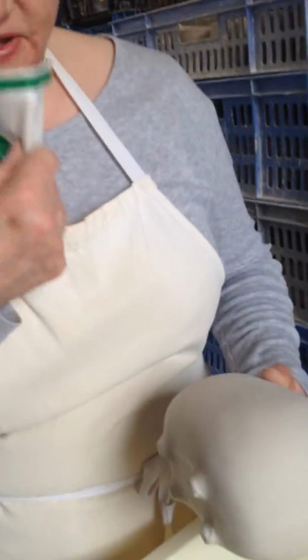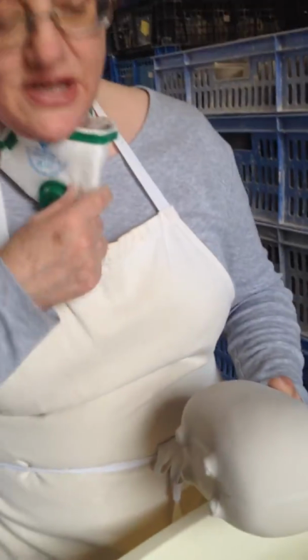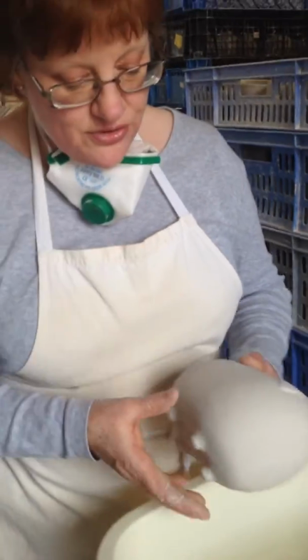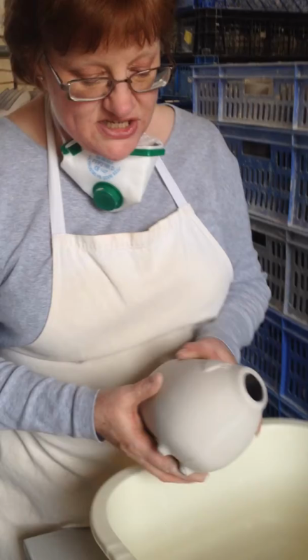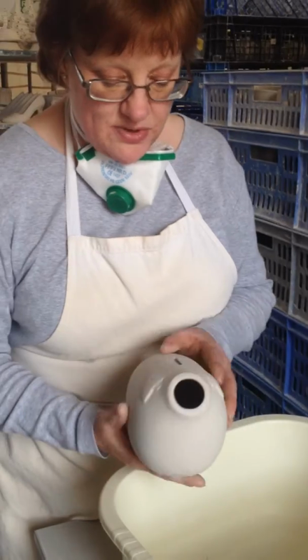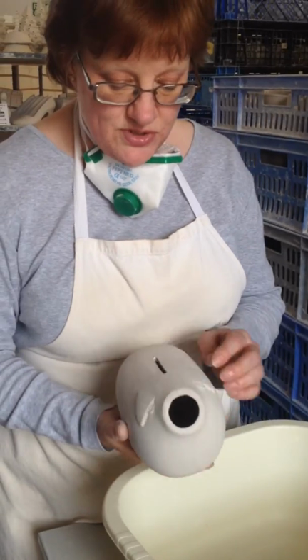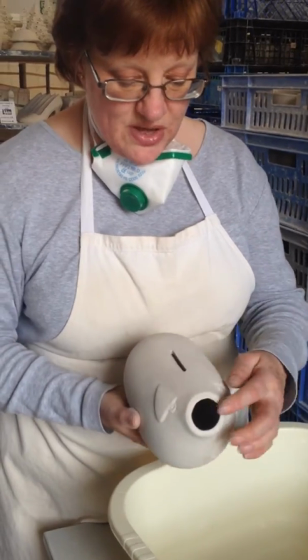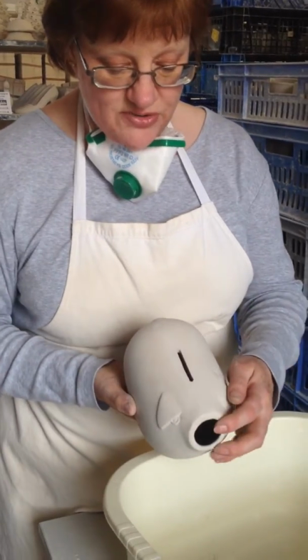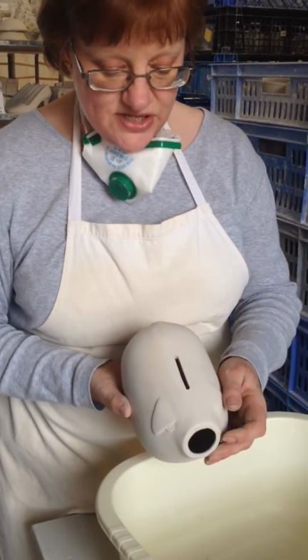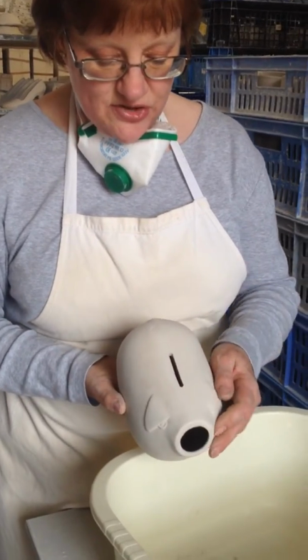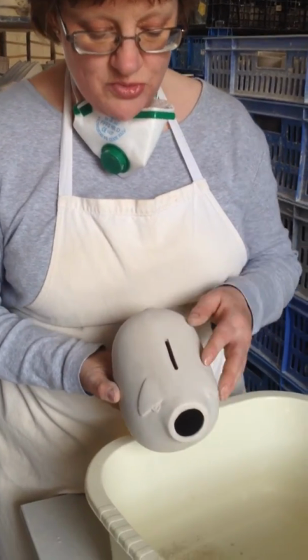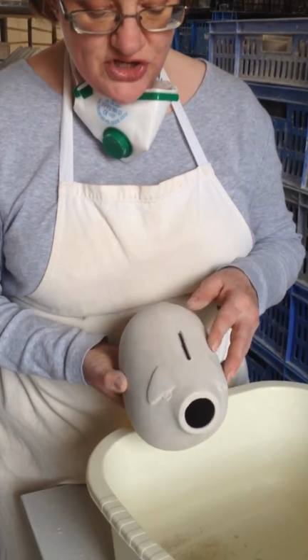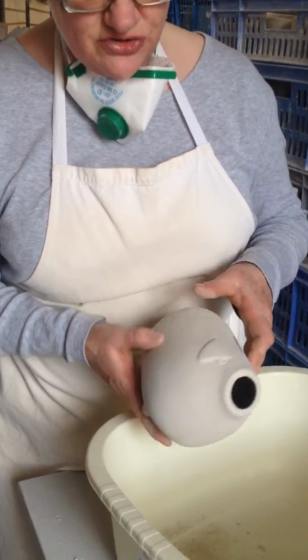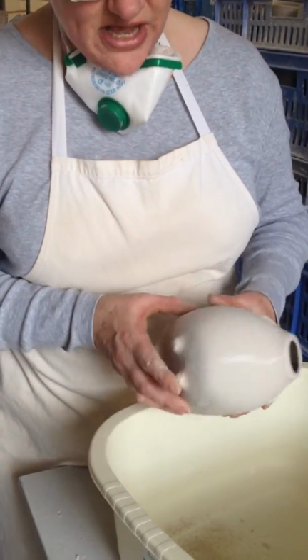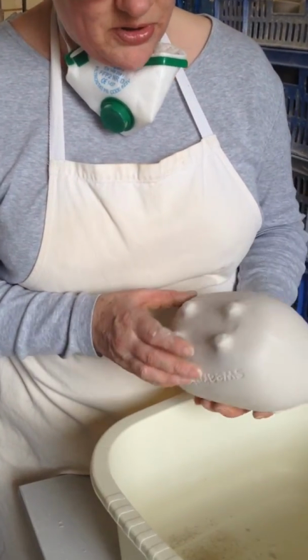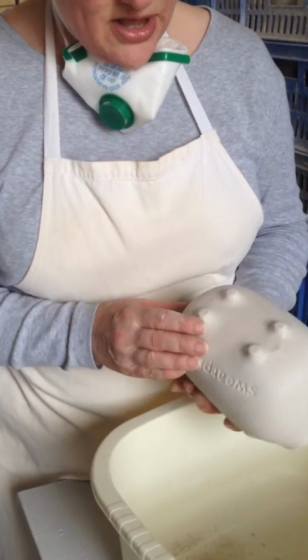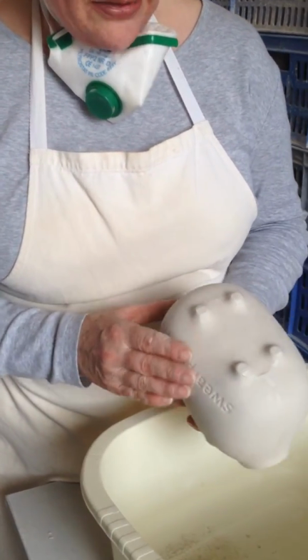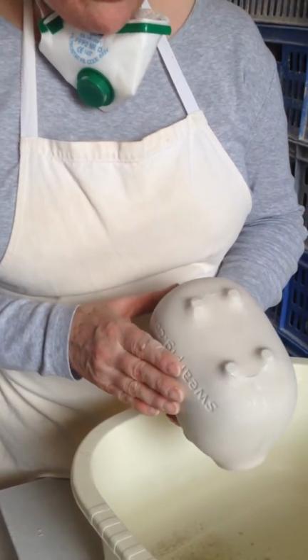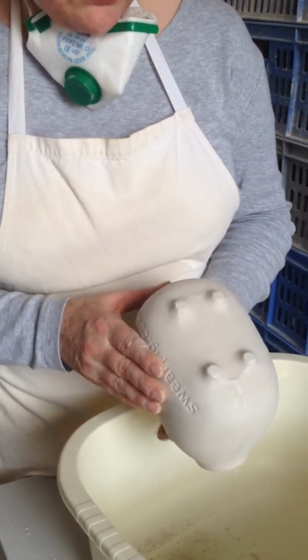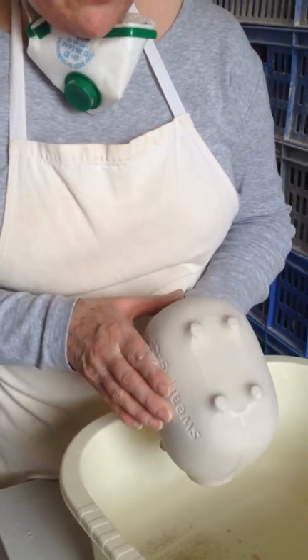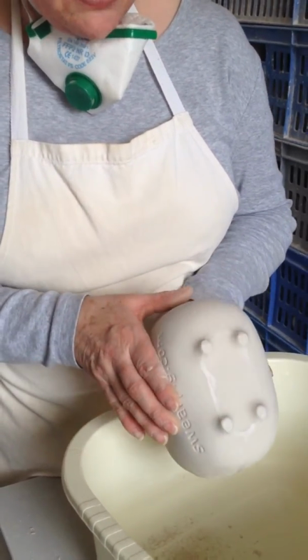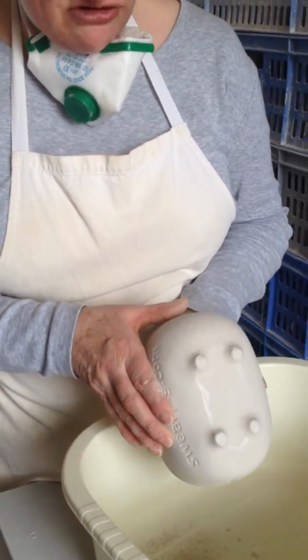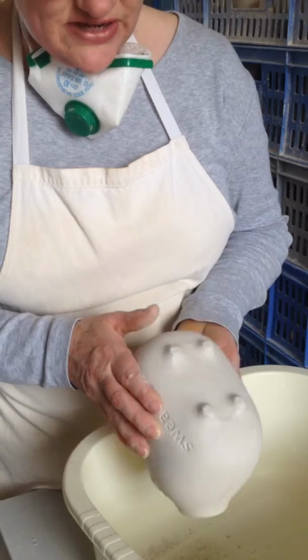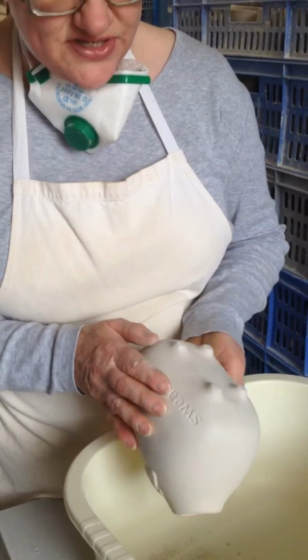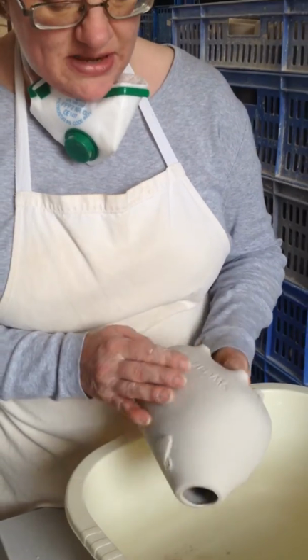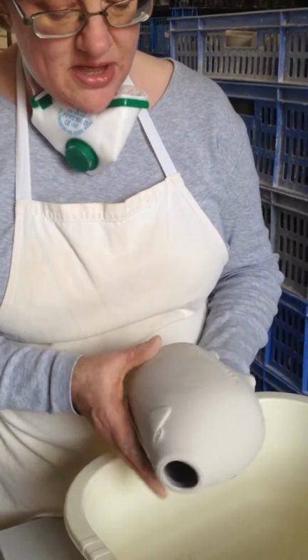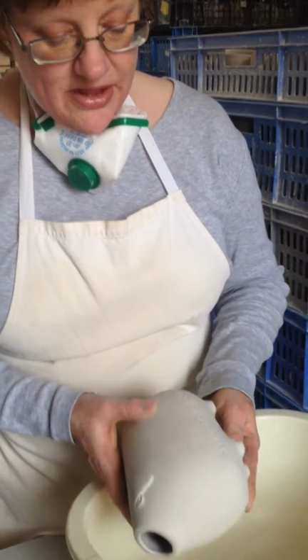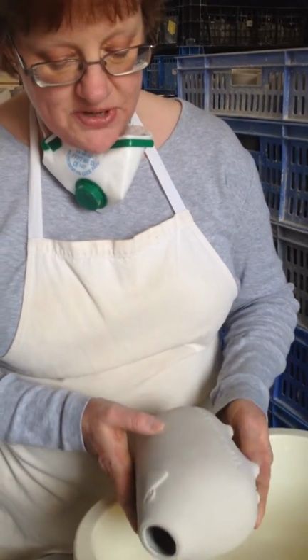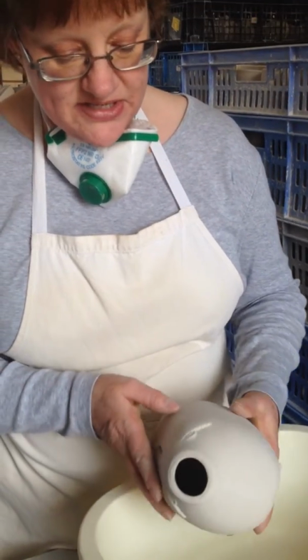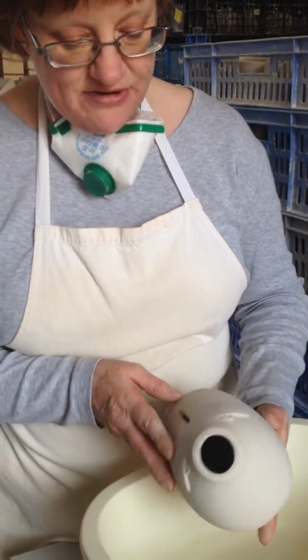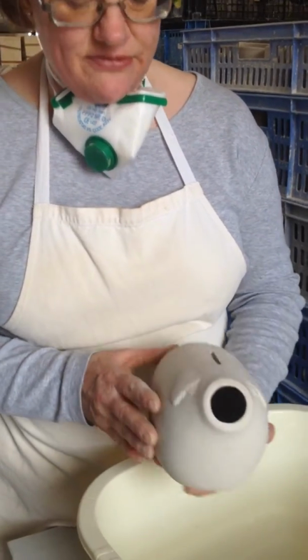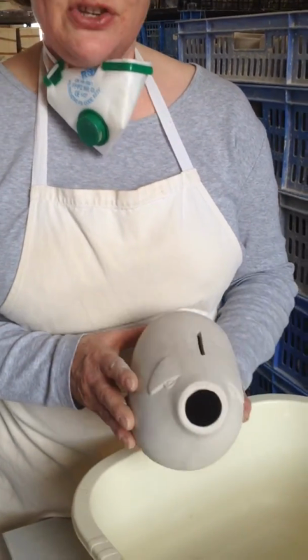So that's all there is to it. We do that process using a normal surgical scalpel and that's removed the vast majority of the seam and the piece is now ready for finishing.